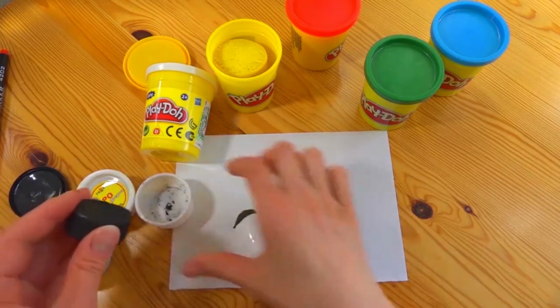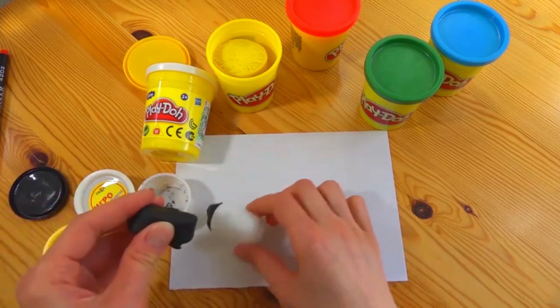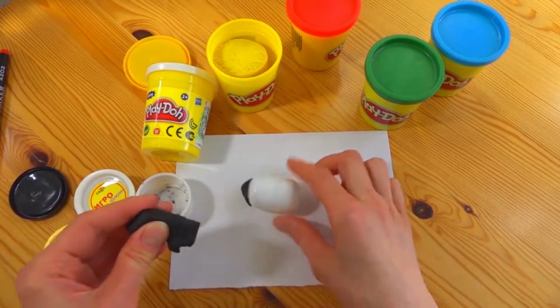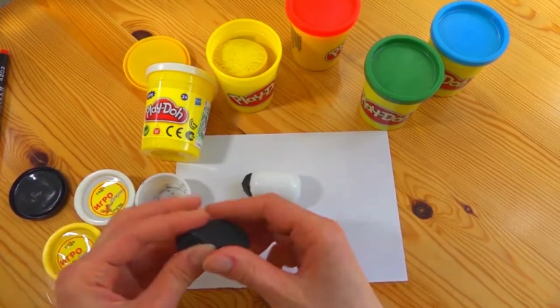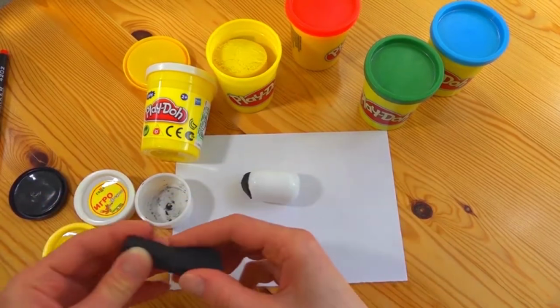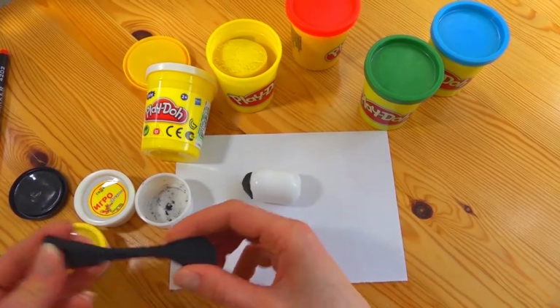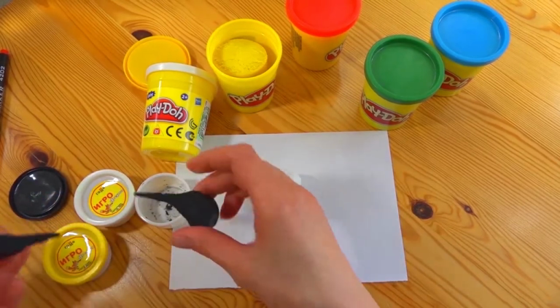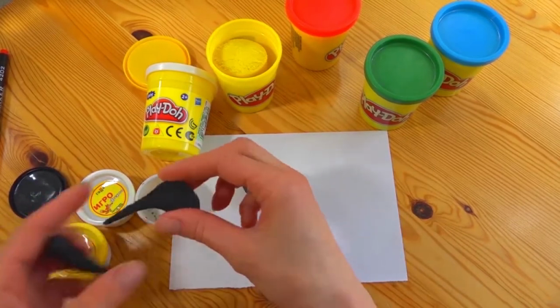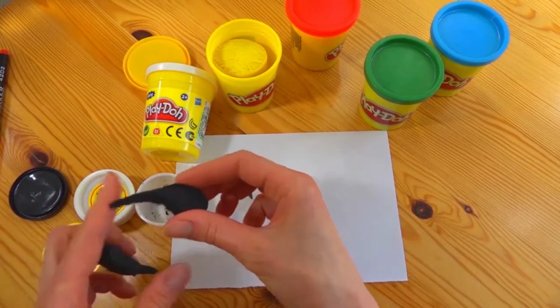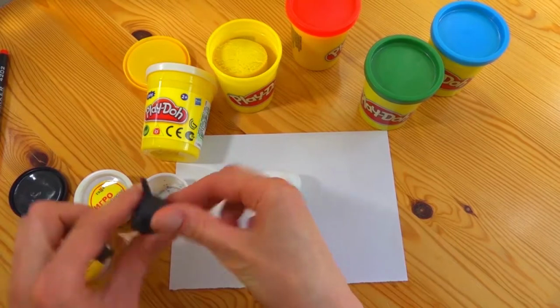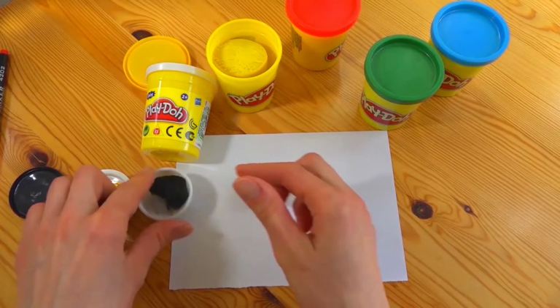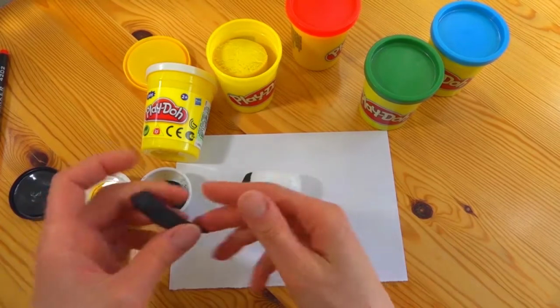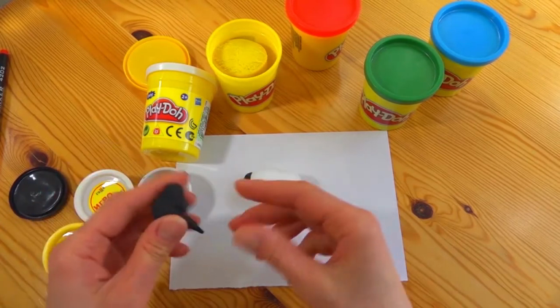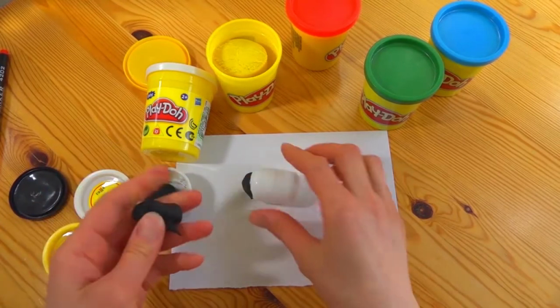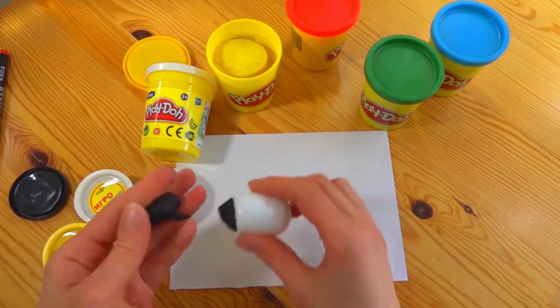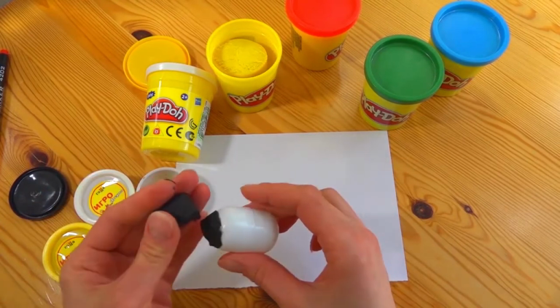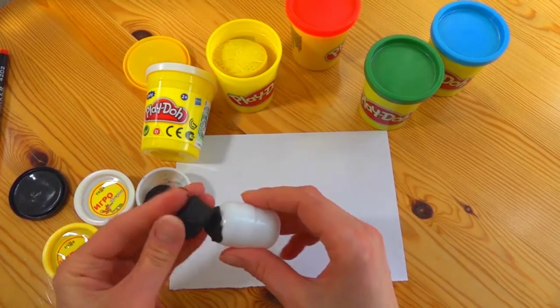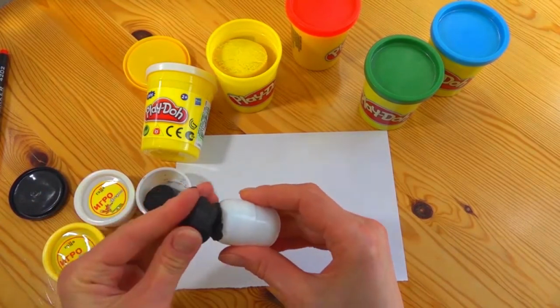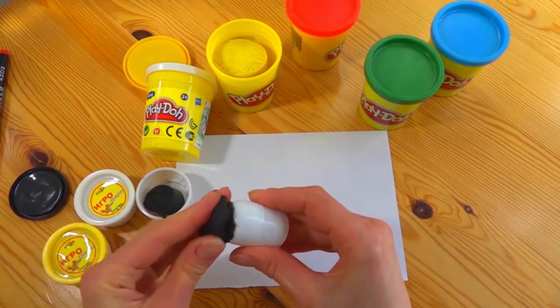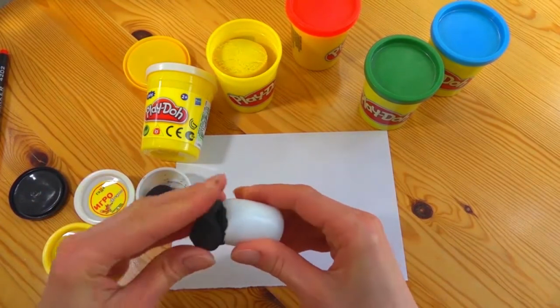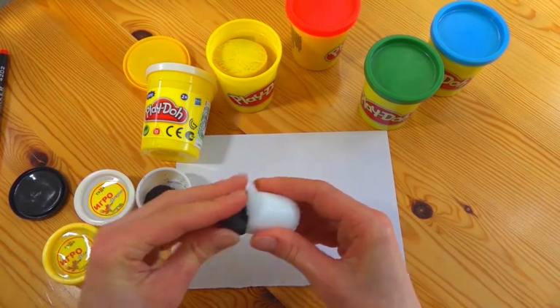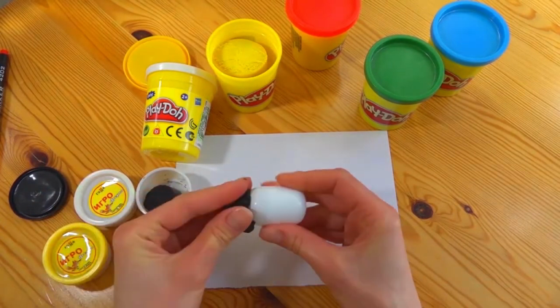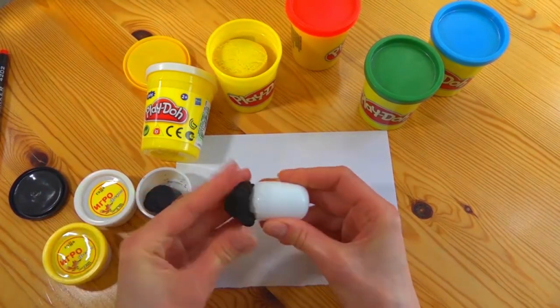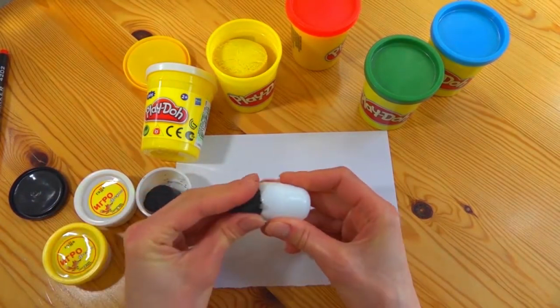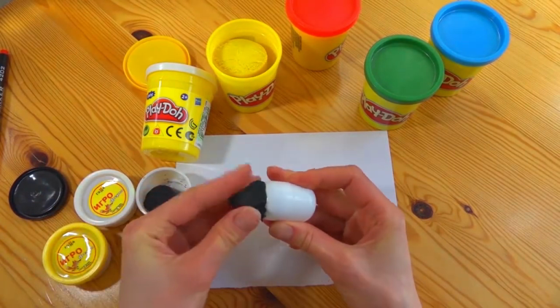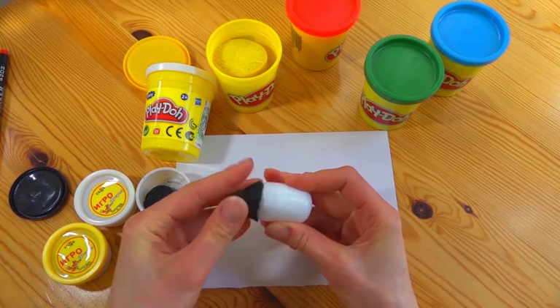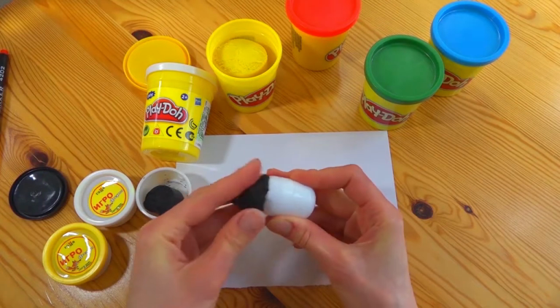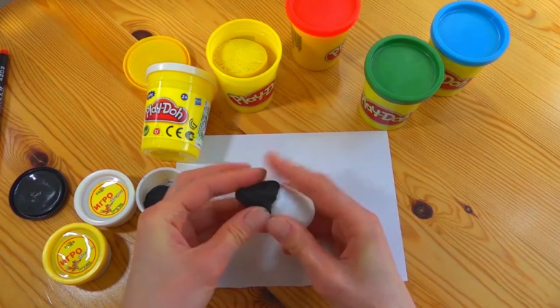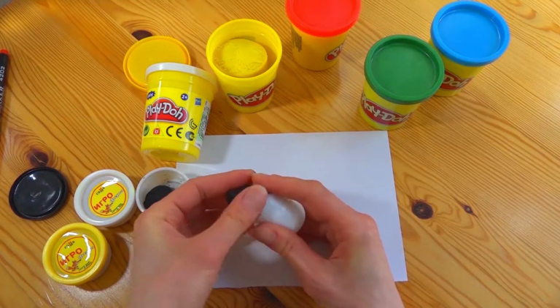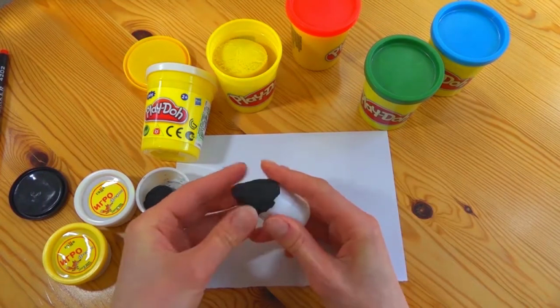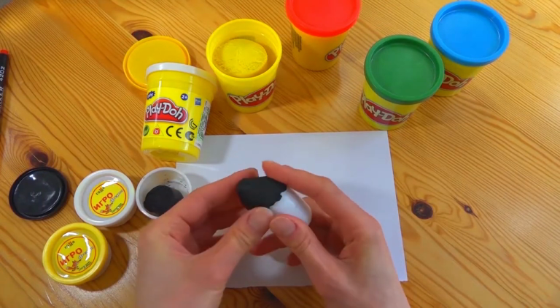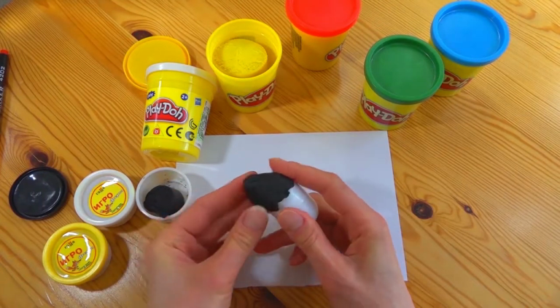We have to cover the whole capsule with it from all the sides — that's very very important. Then let's make the muzzle a little longer.